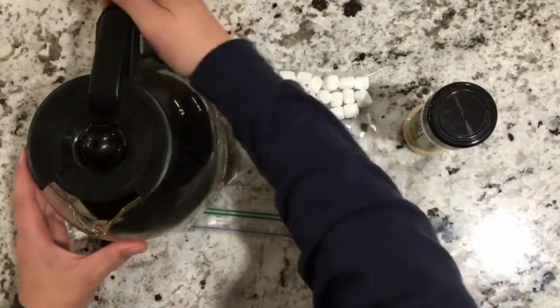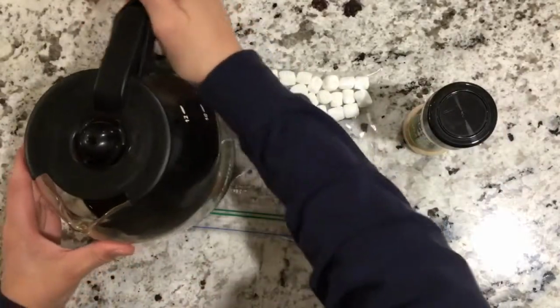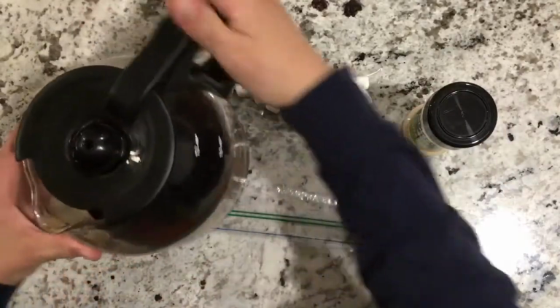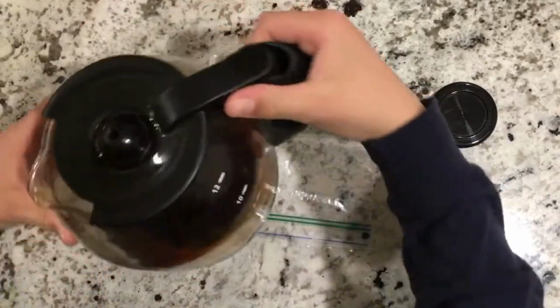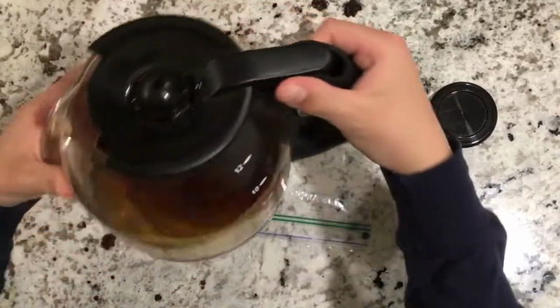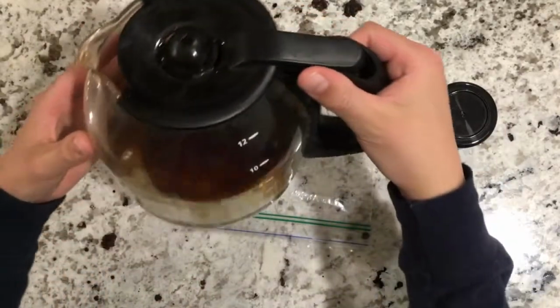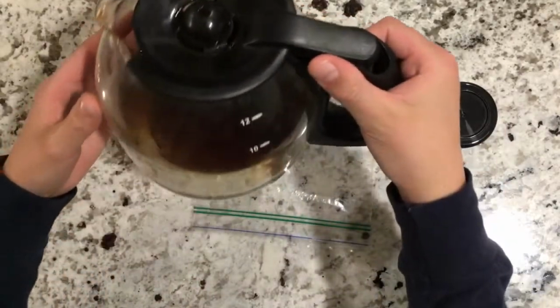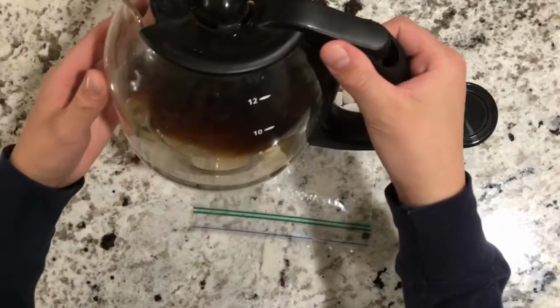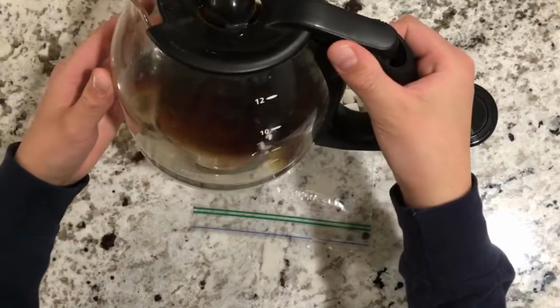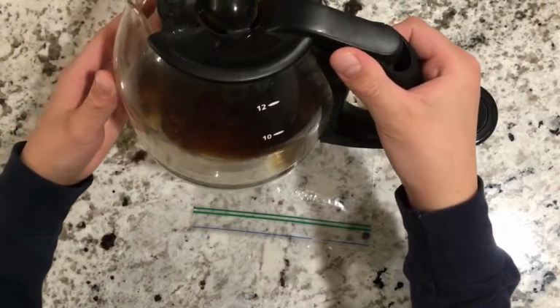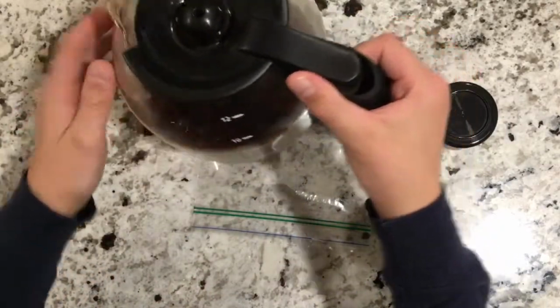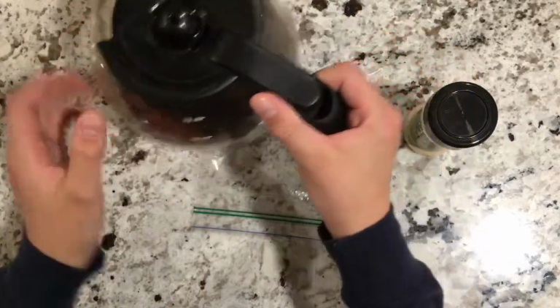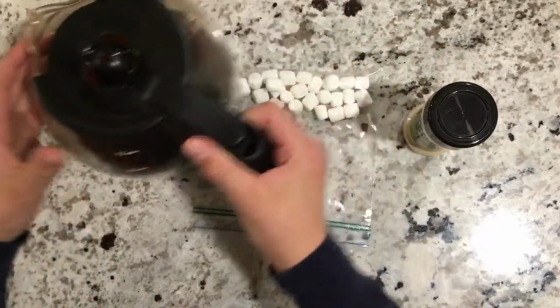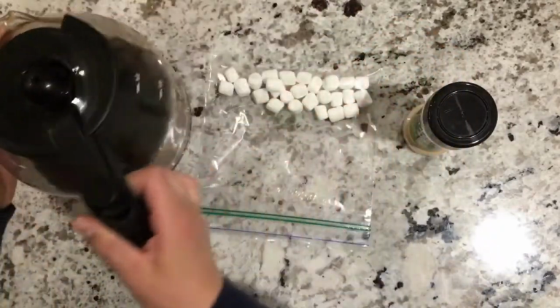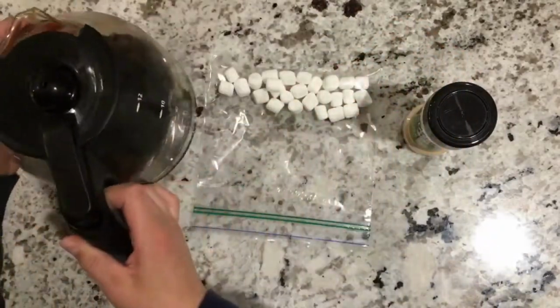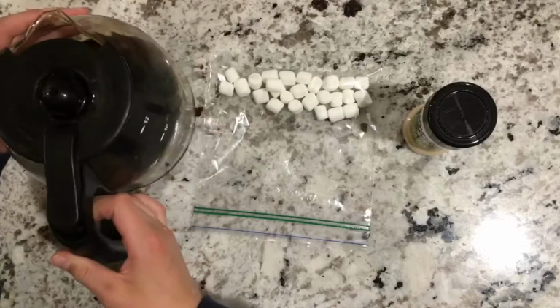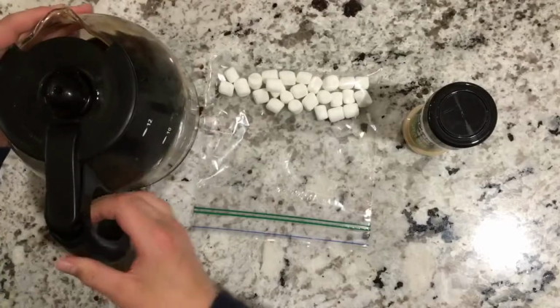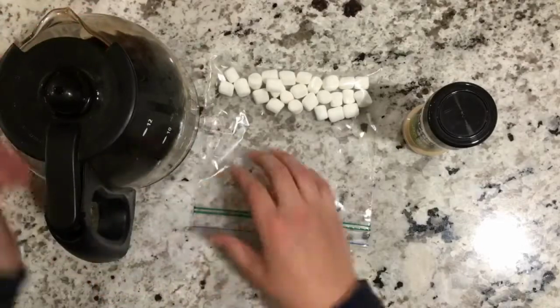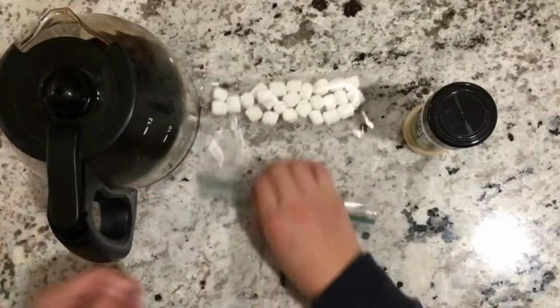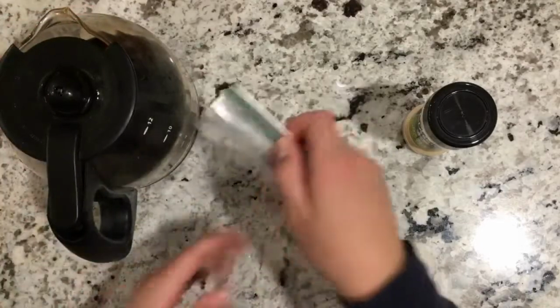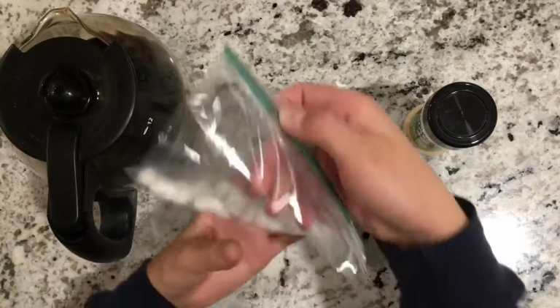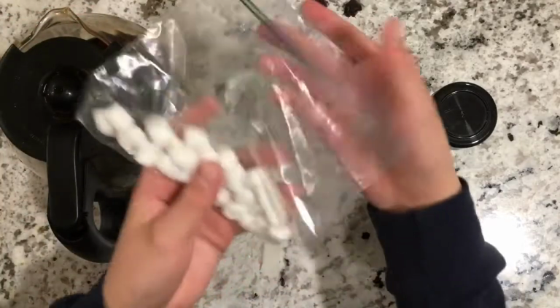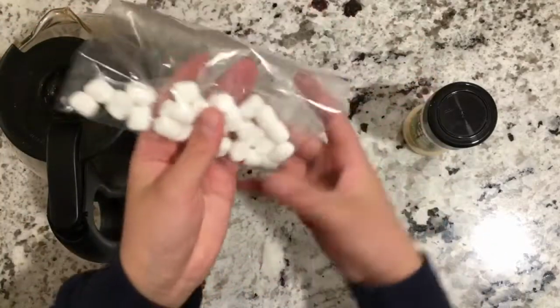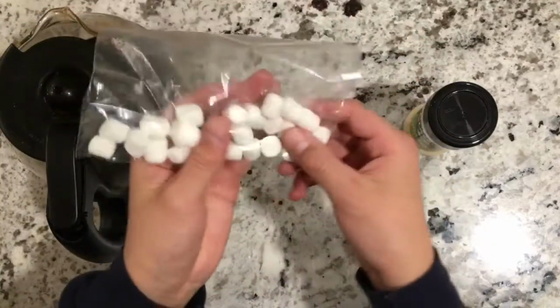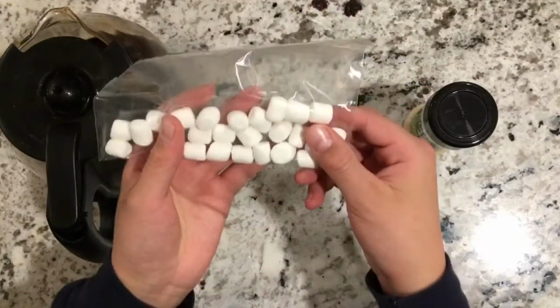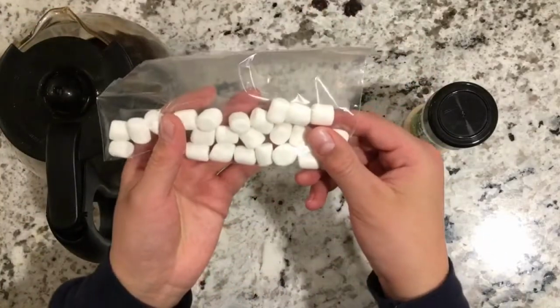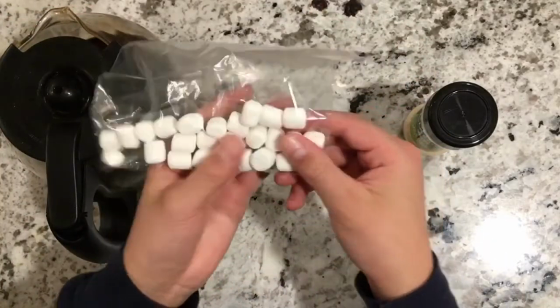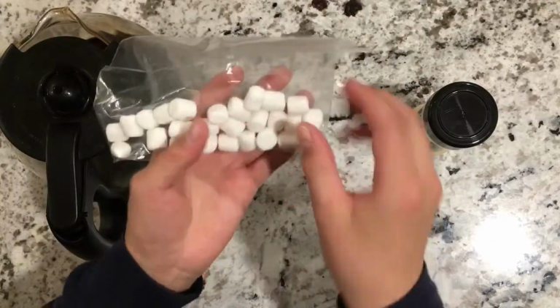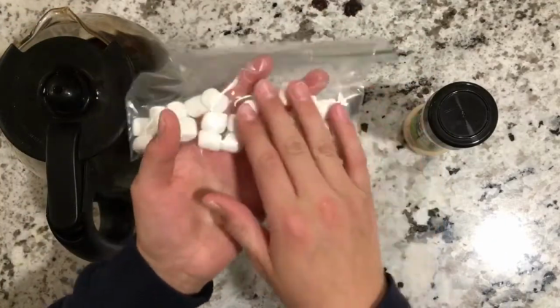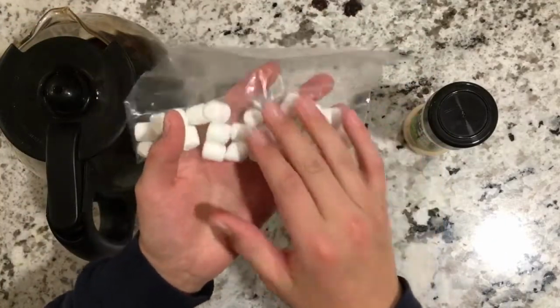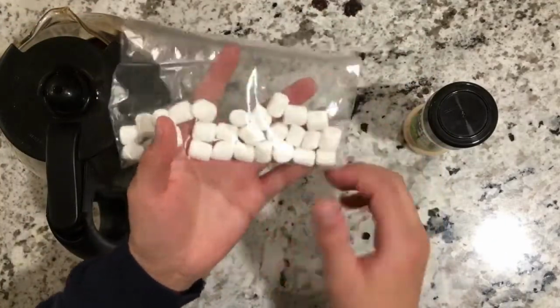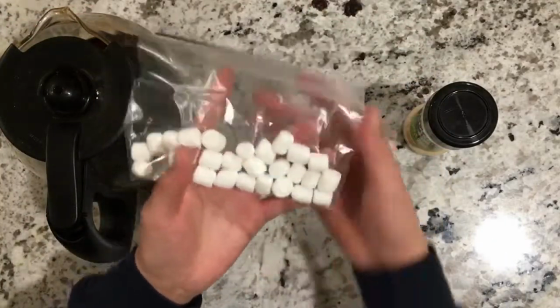You're going to need some coffee, just whatever's left in the pot, and then some marshmallows, or mini marshmallows, rather.